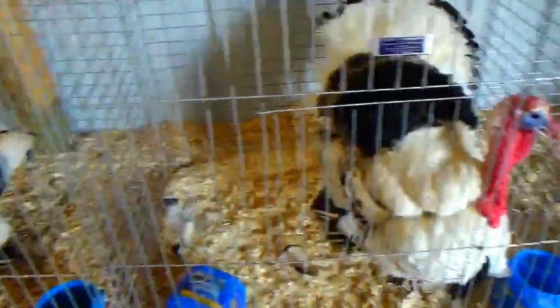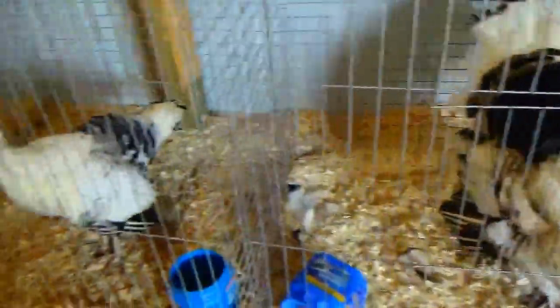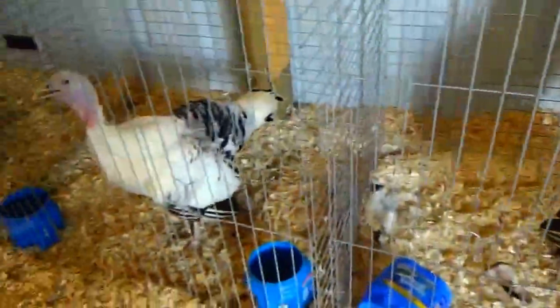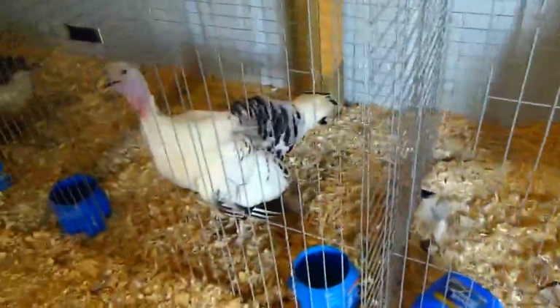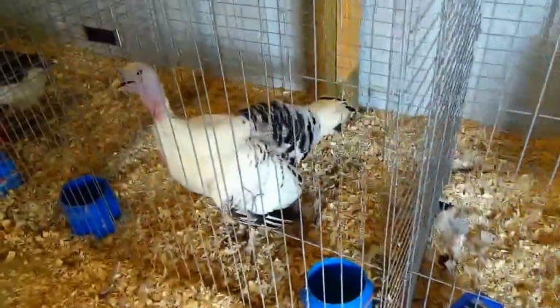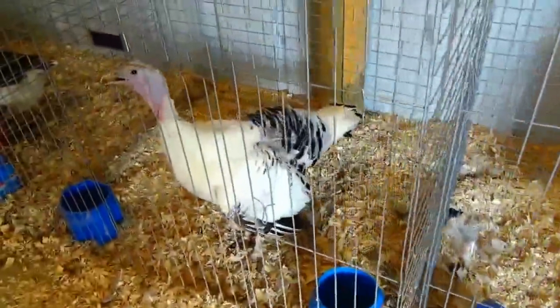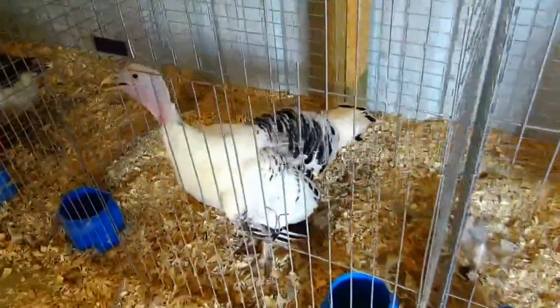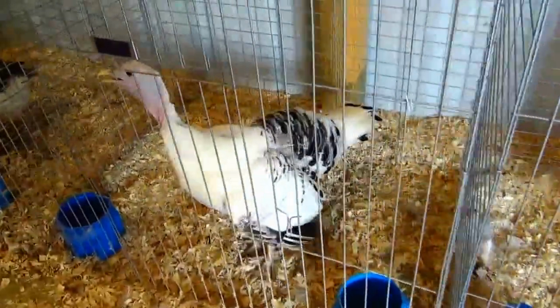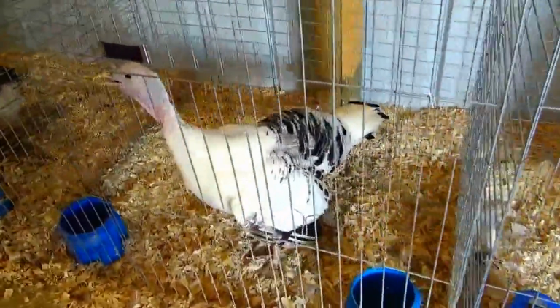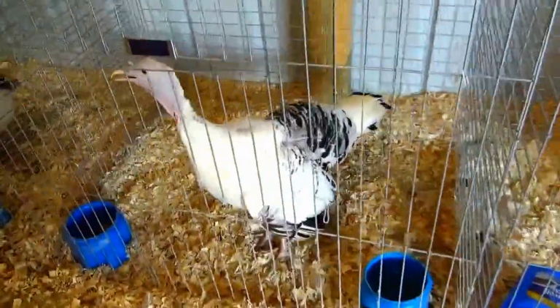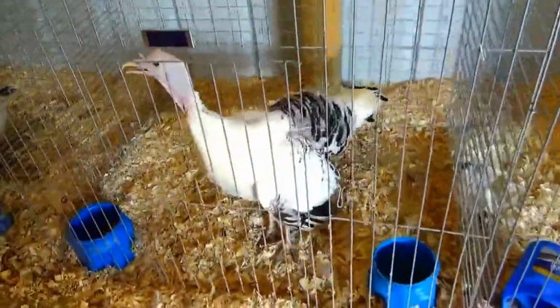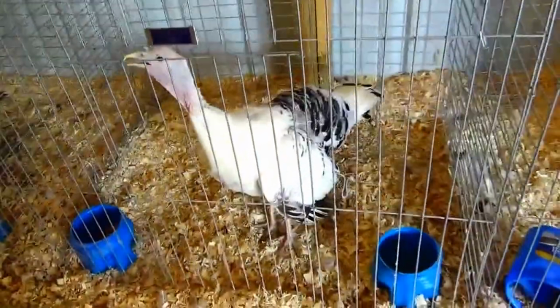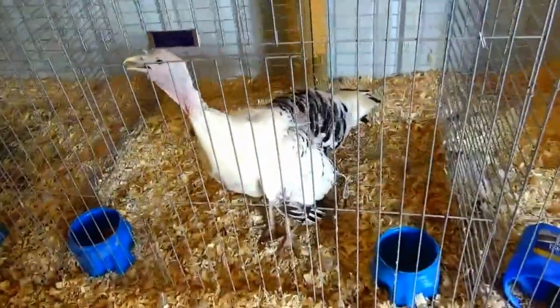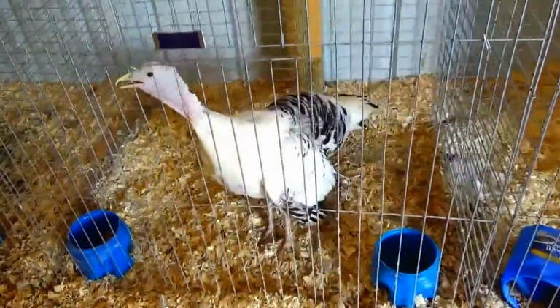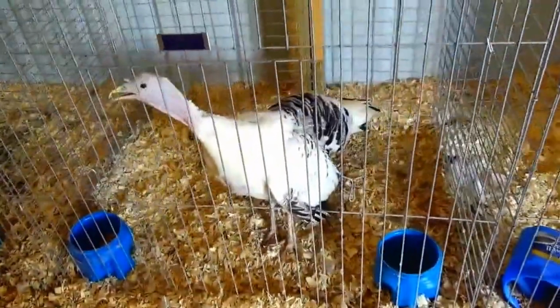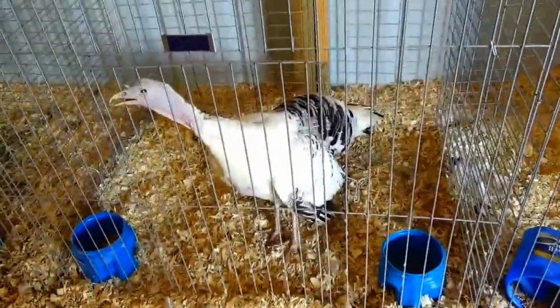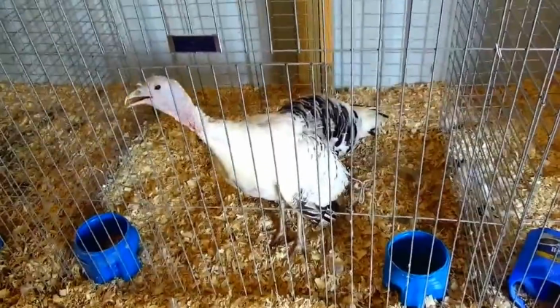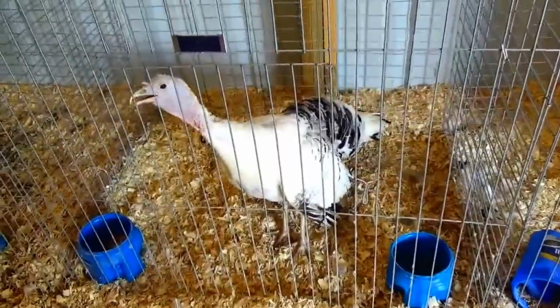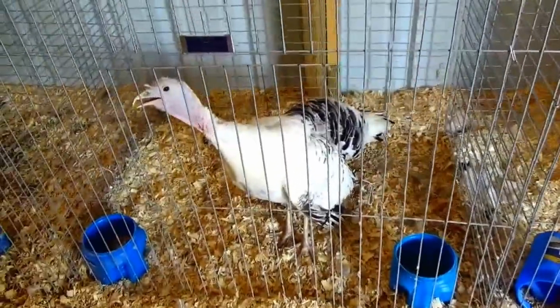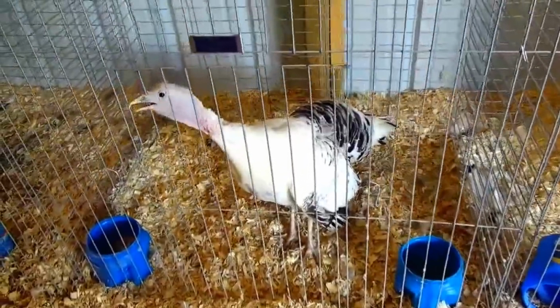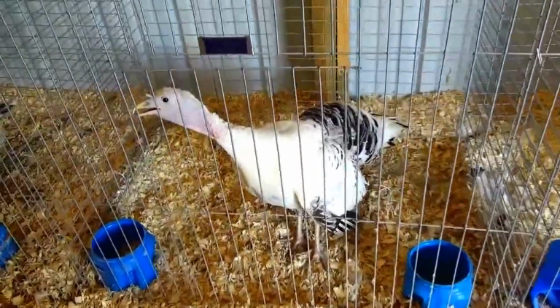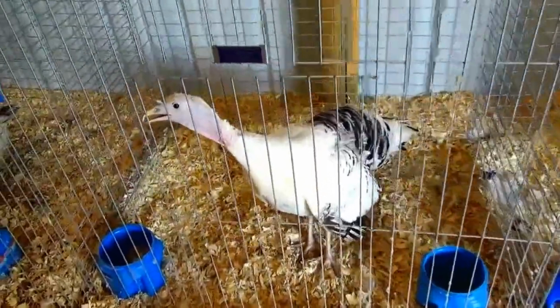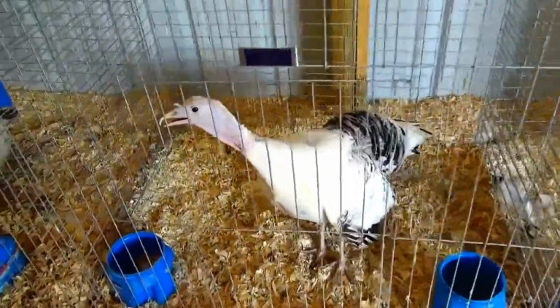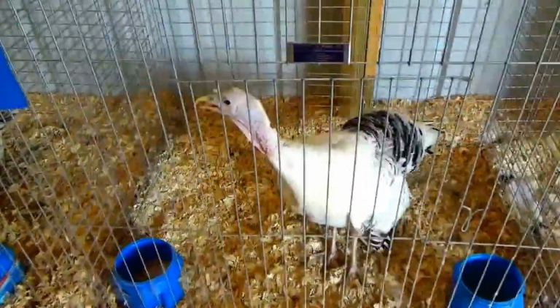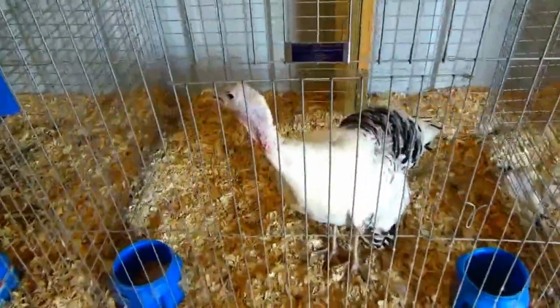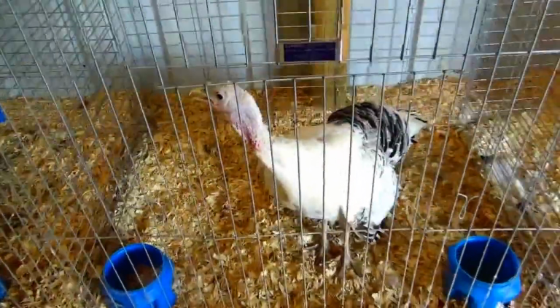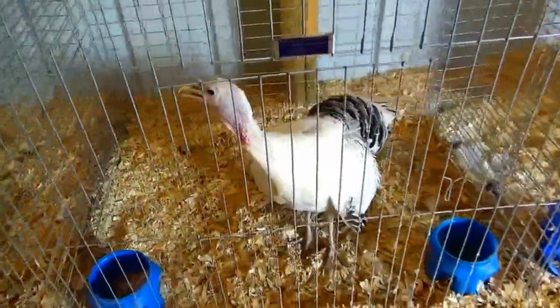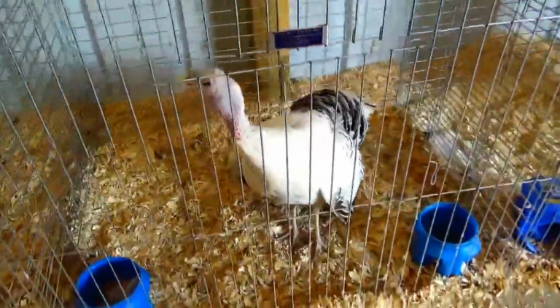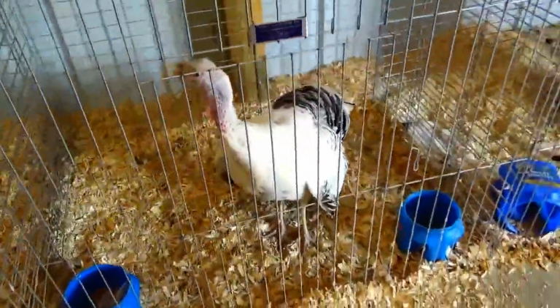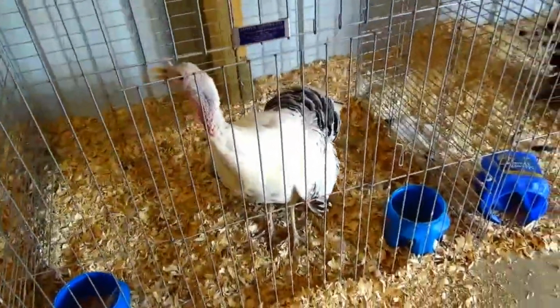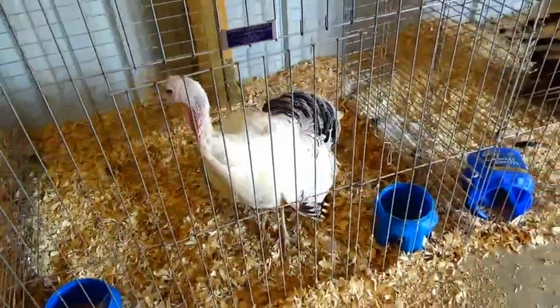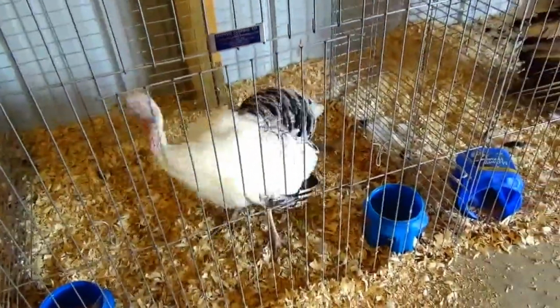Oh, beautiful. Poor little one, you're thirsty. Let's drink. Have a drink.